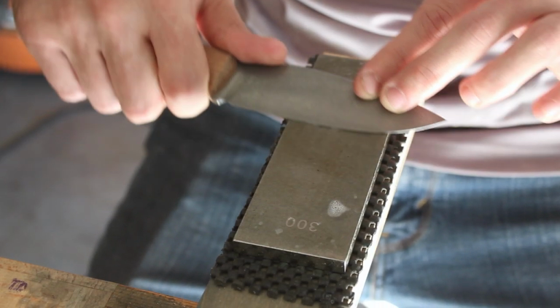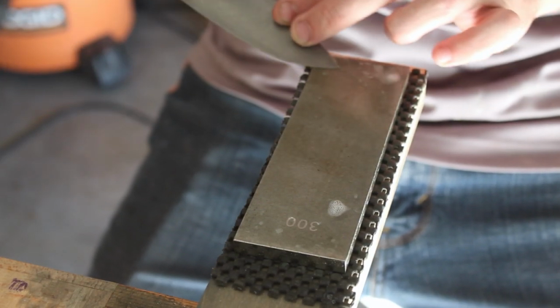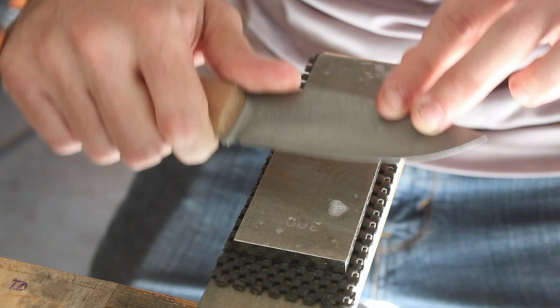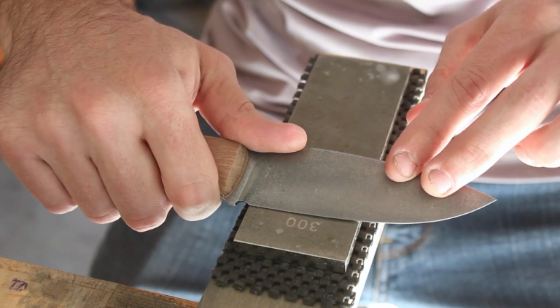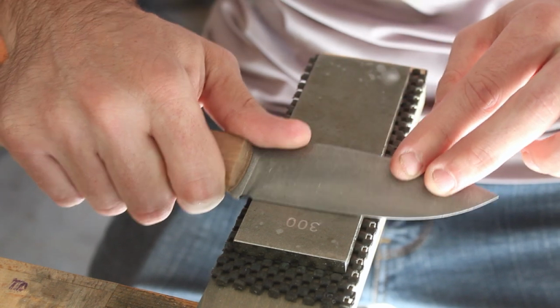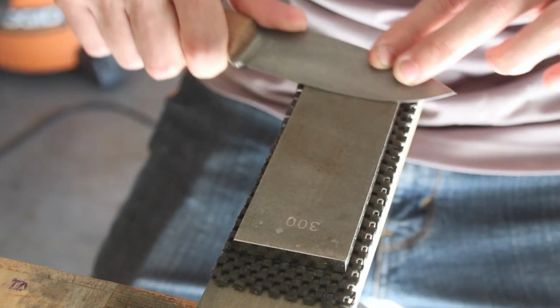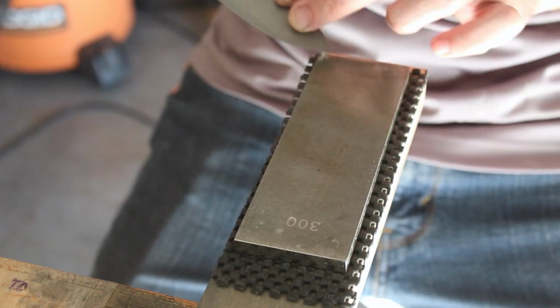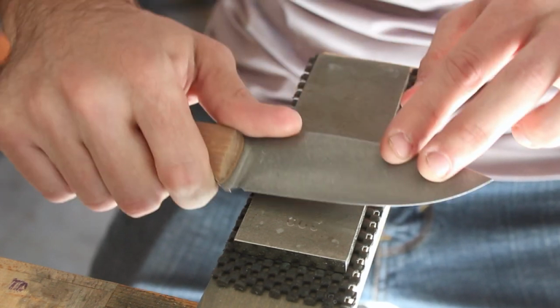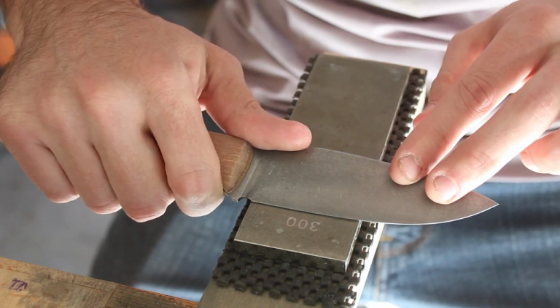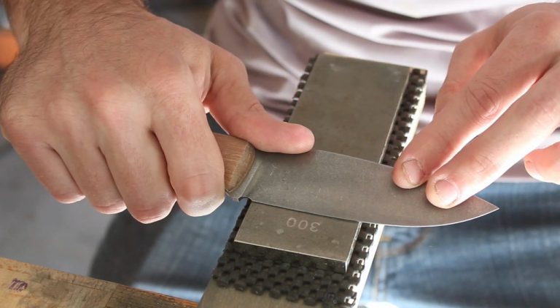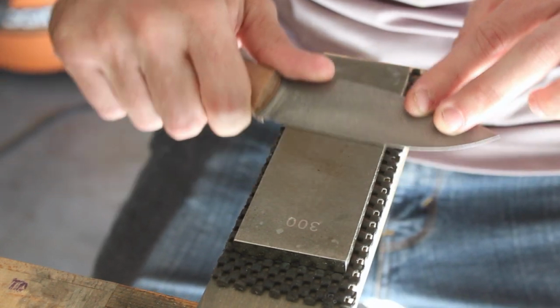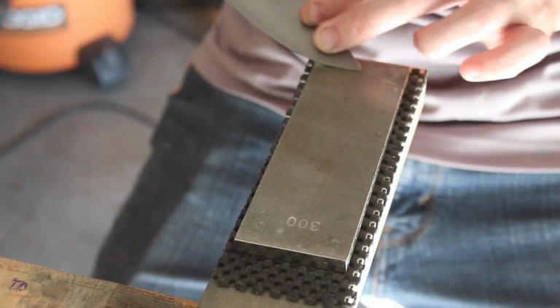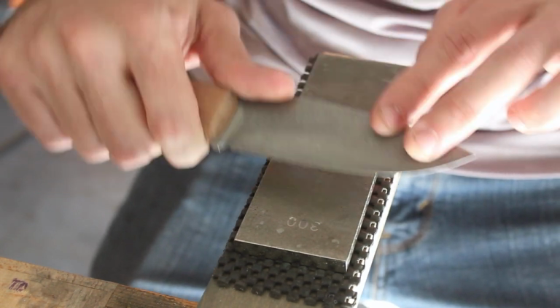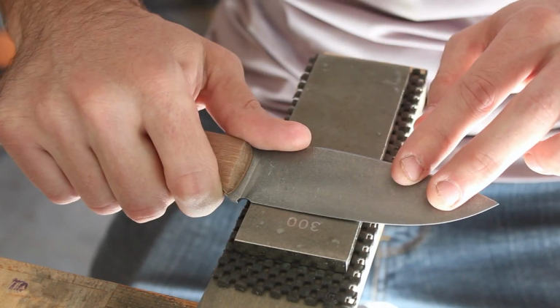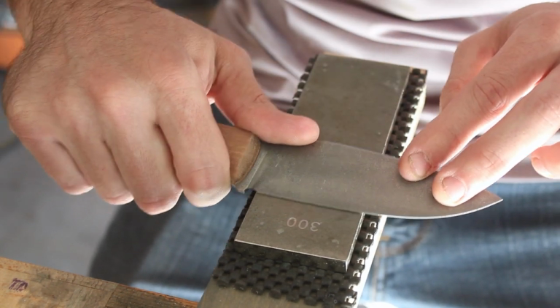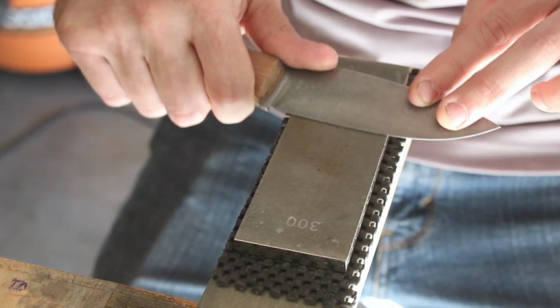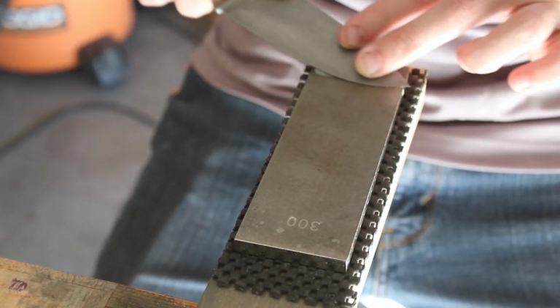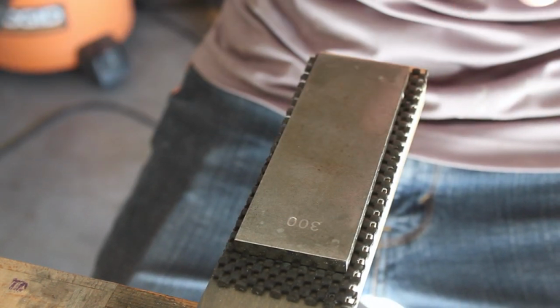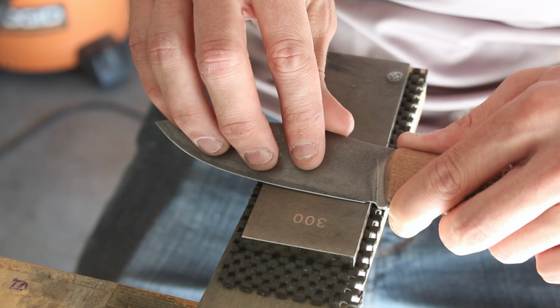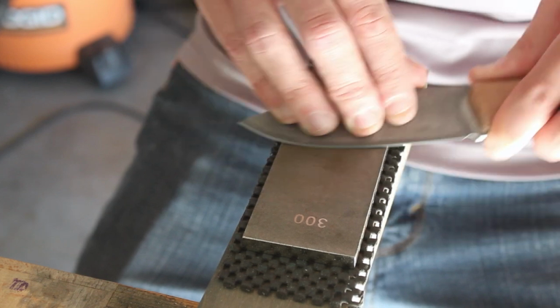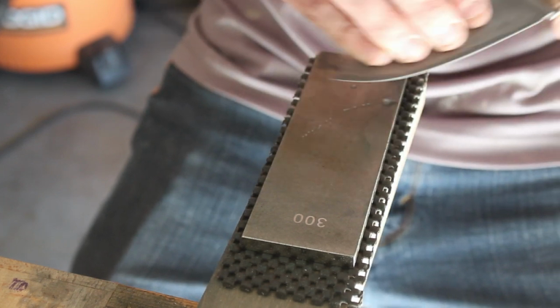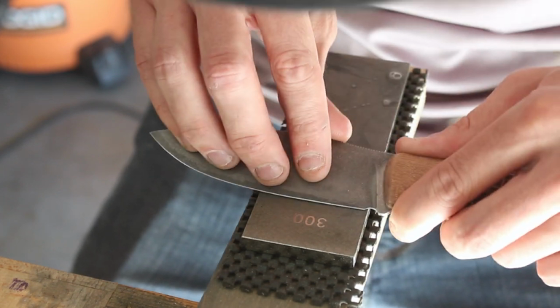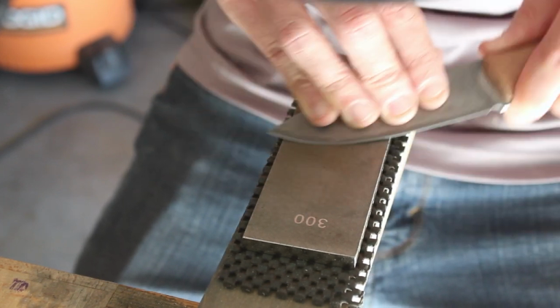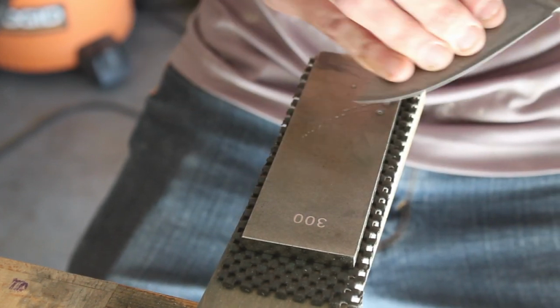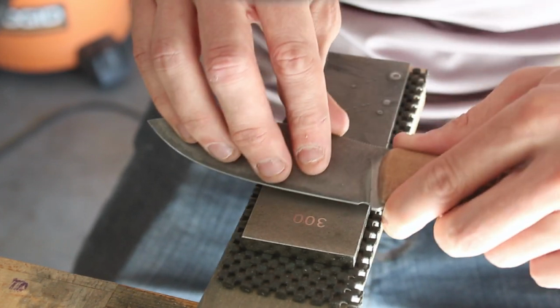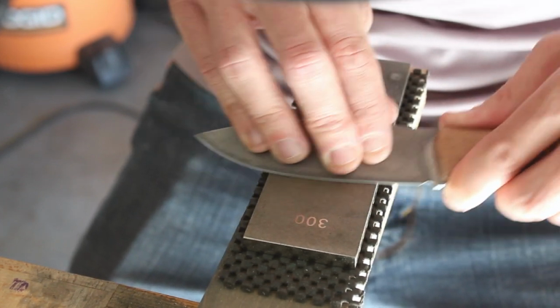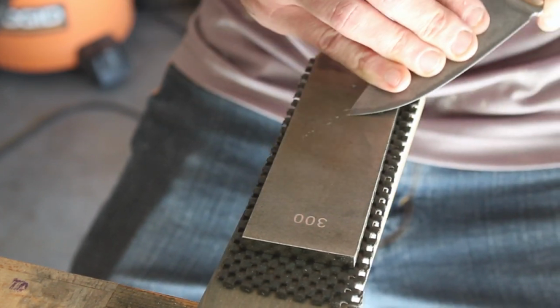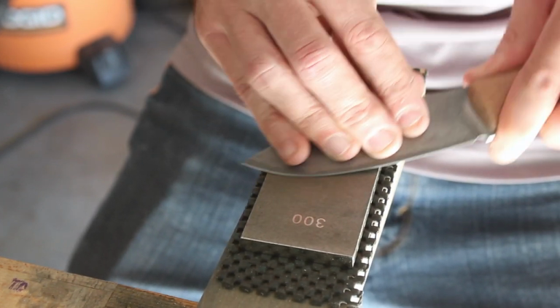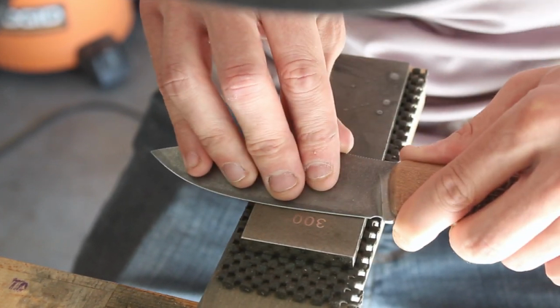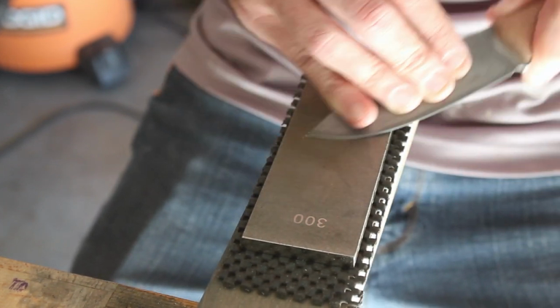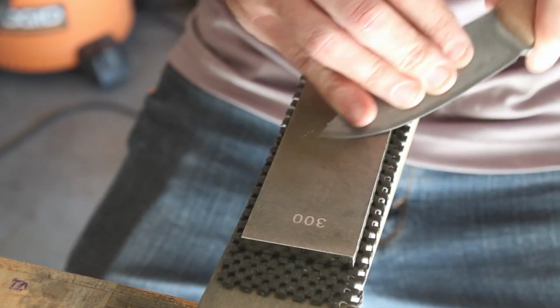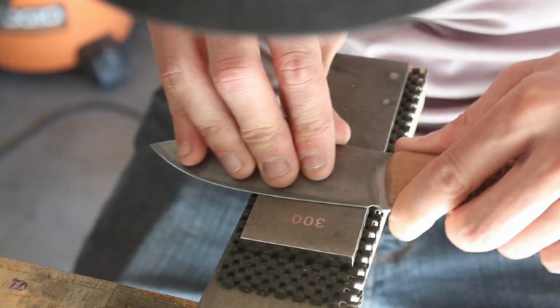I'm going to grind in my secondary bevel using a 300-grit diamond stone. From there I will go up to the other side, which is a 1000-grit, and then I'll strop it.